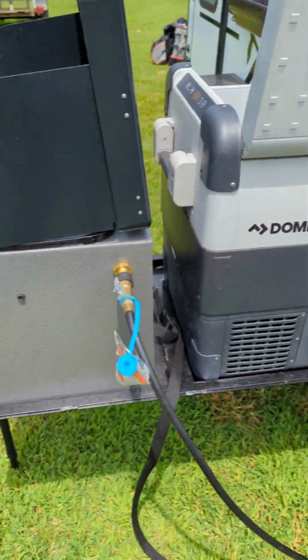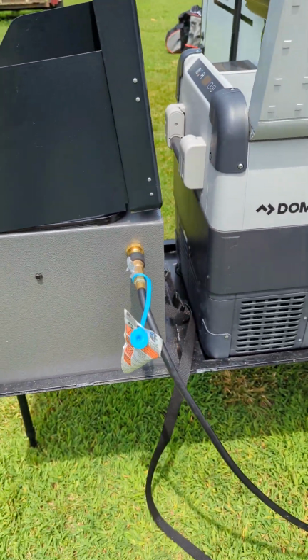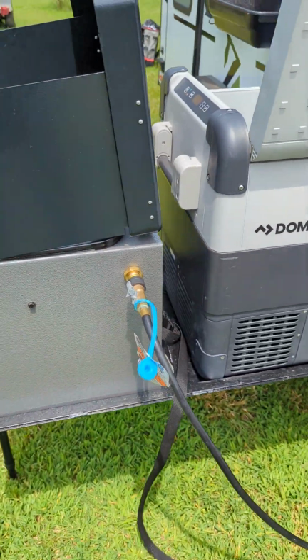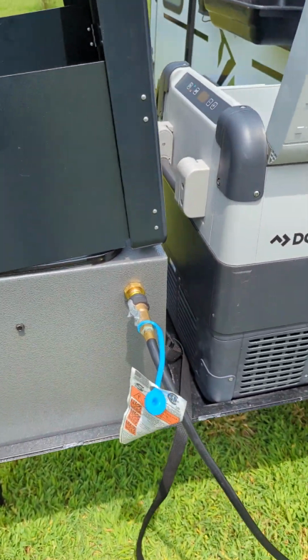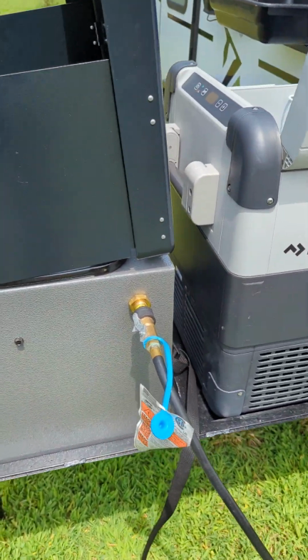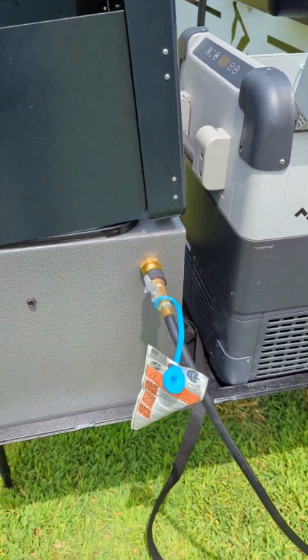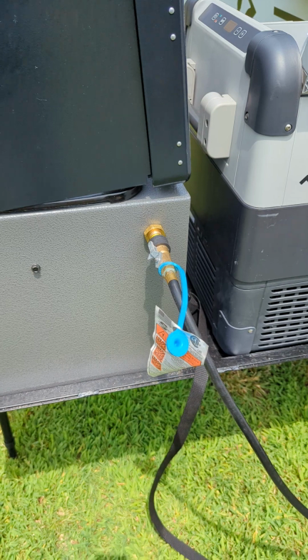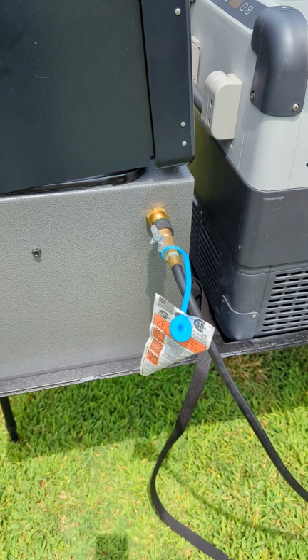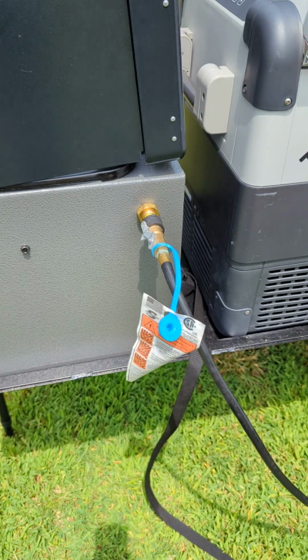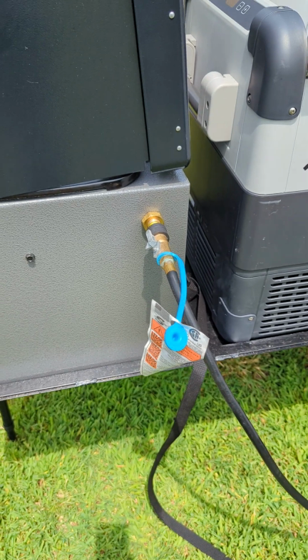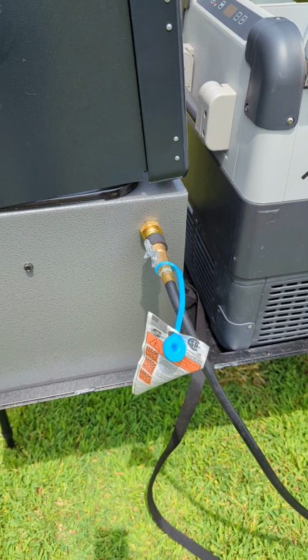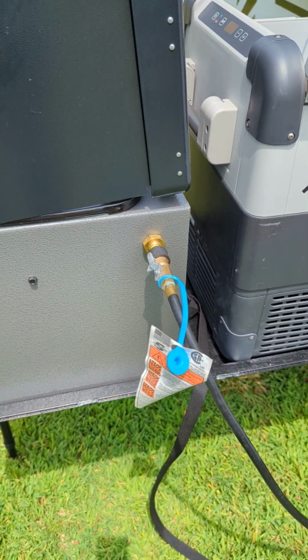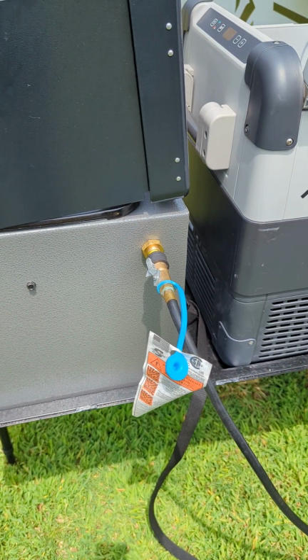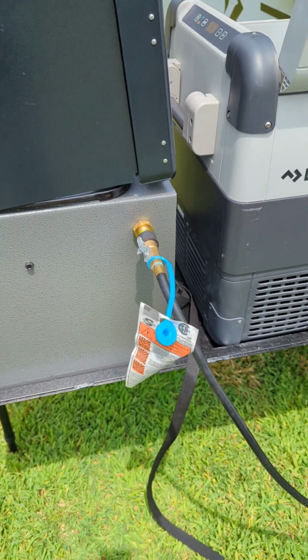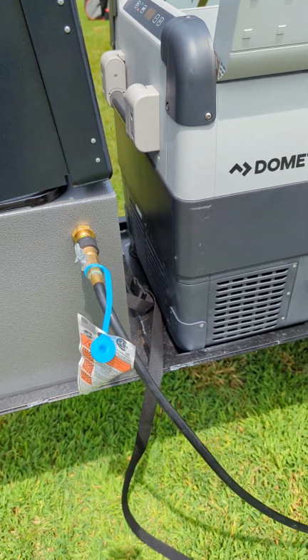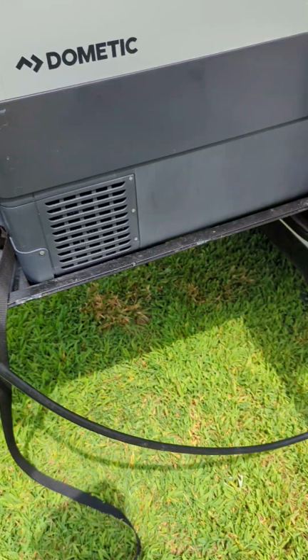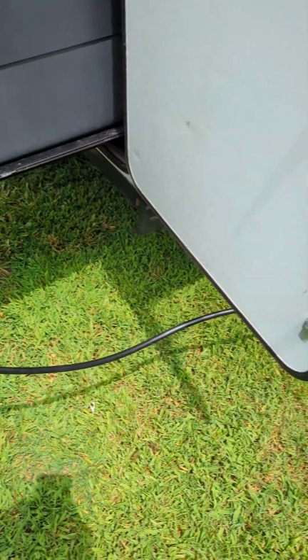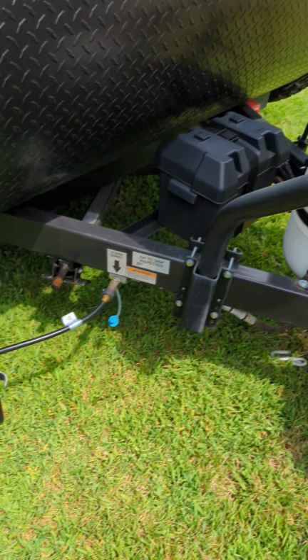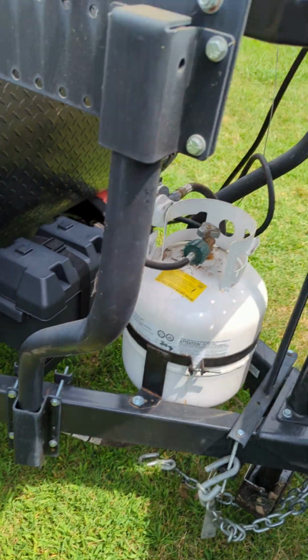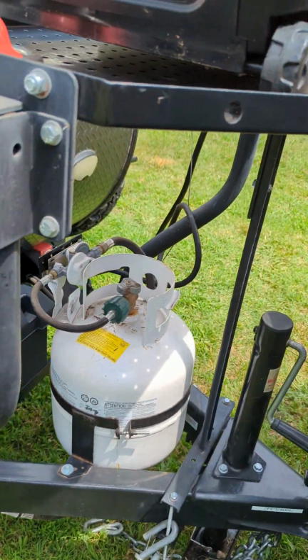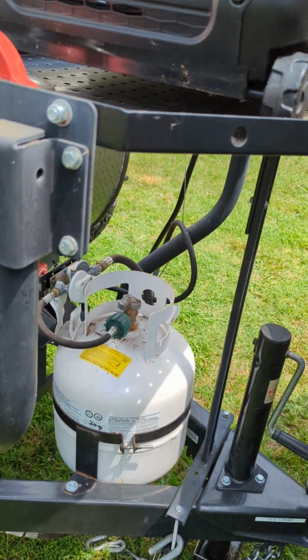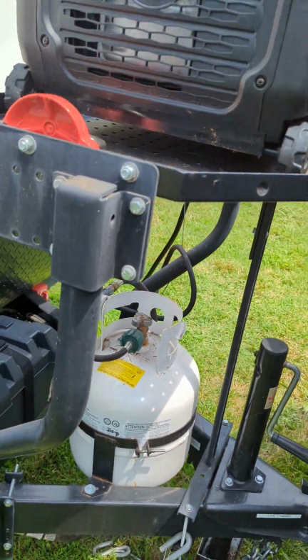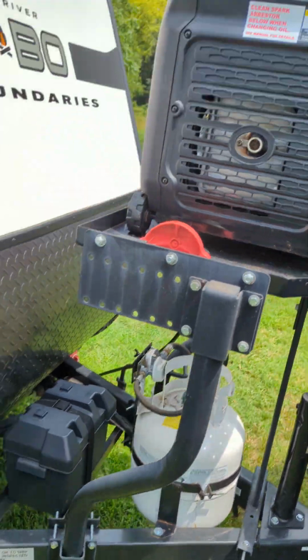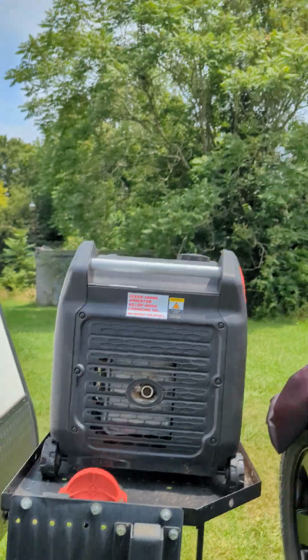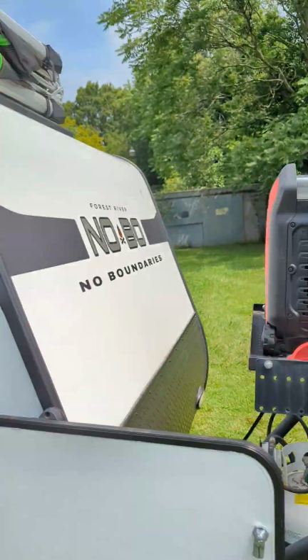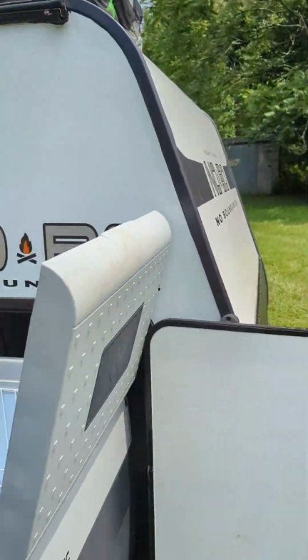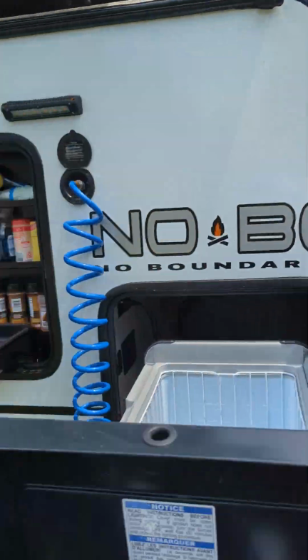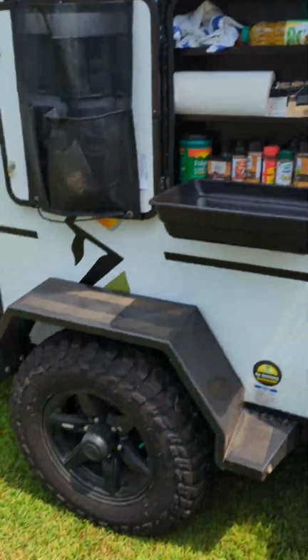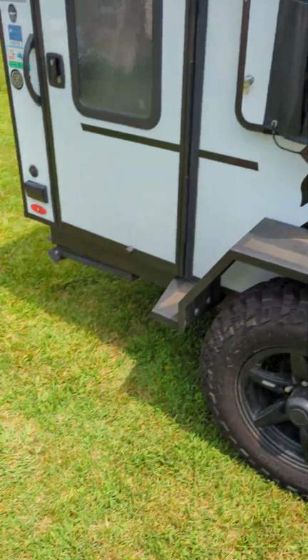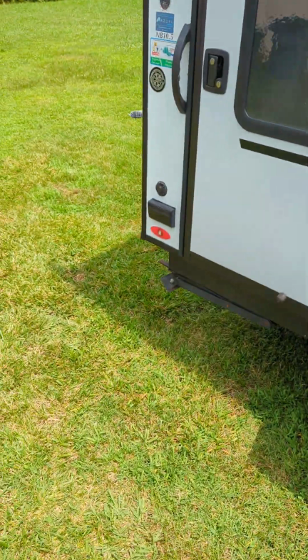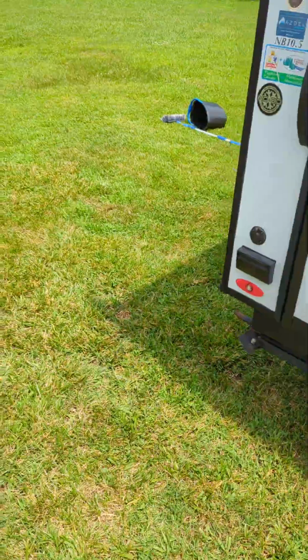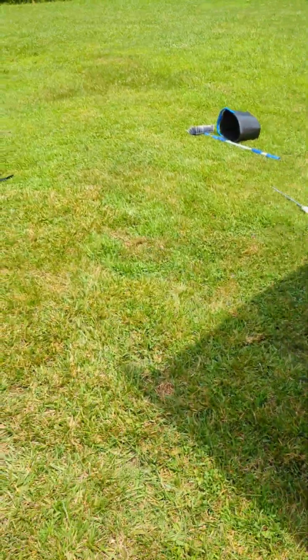There's the exterior plug for the gas line. It runs down to the front propane tank, of course fed from the generator. I'll do another video for the interior and the tent.